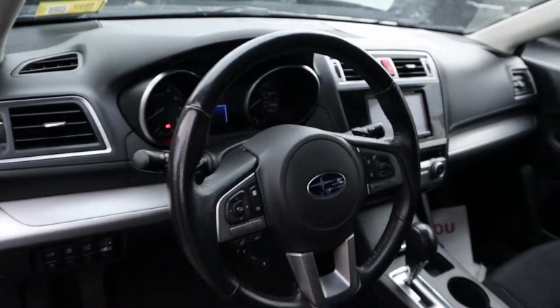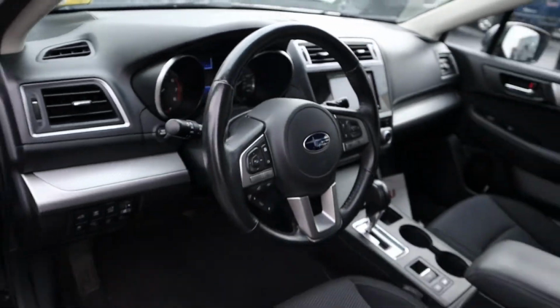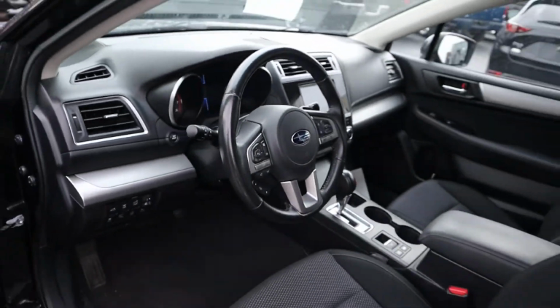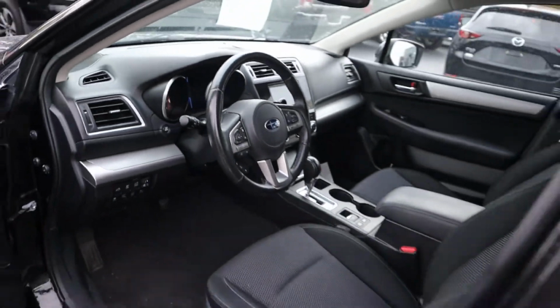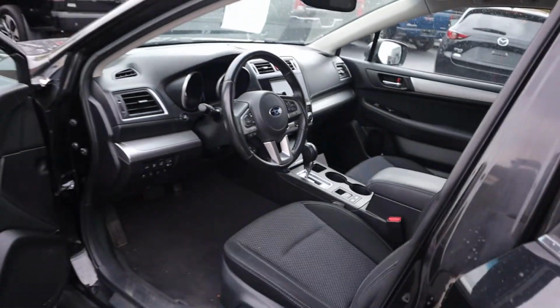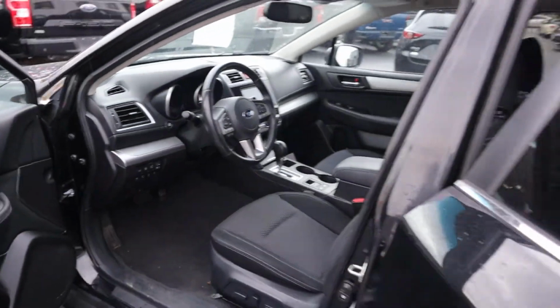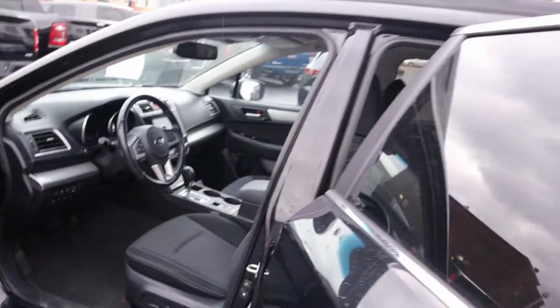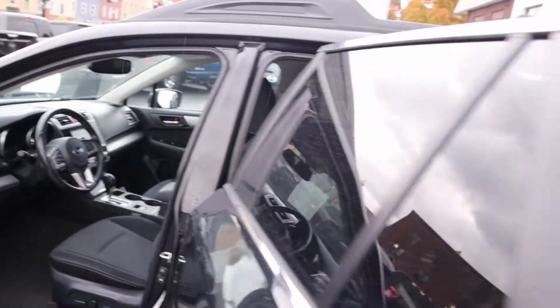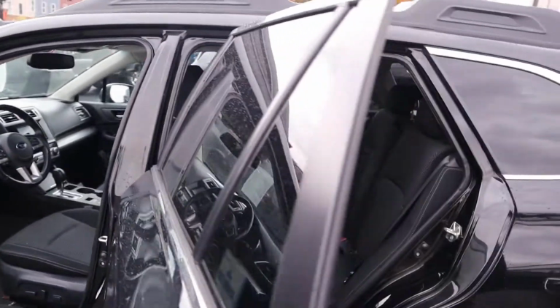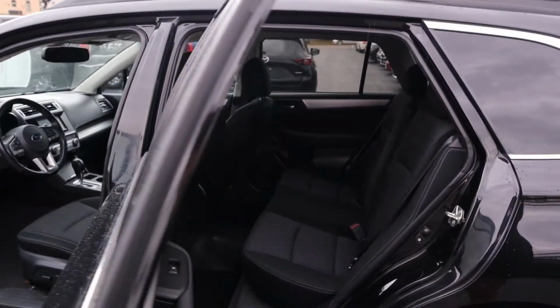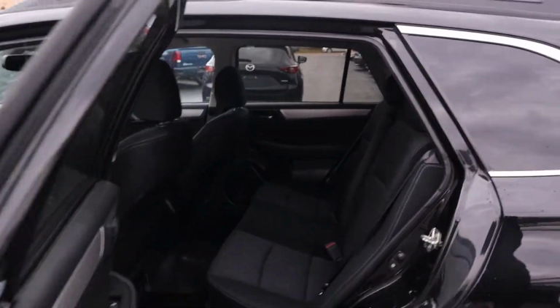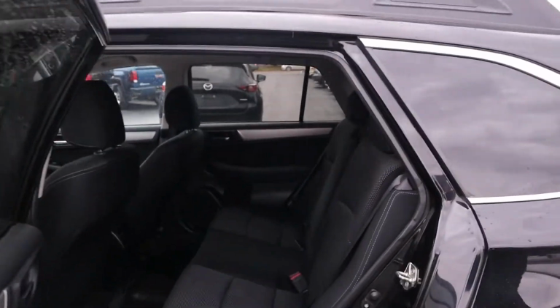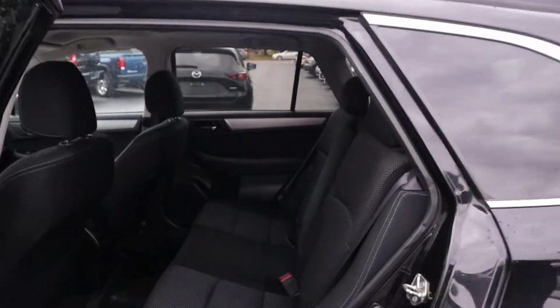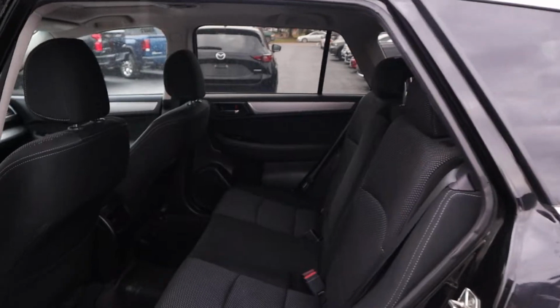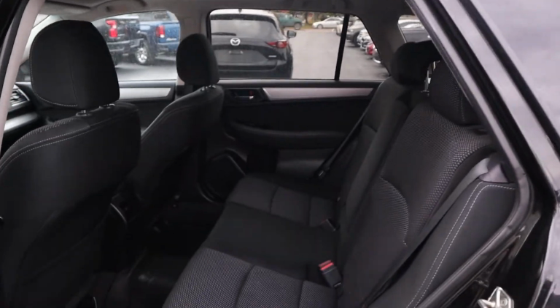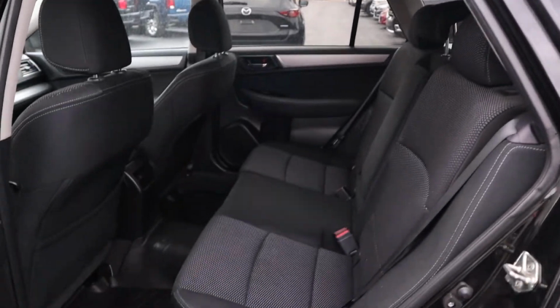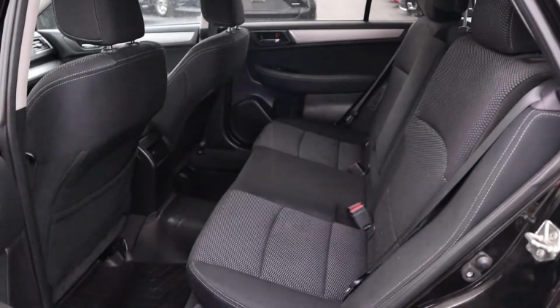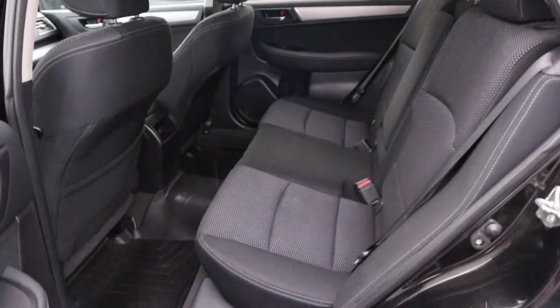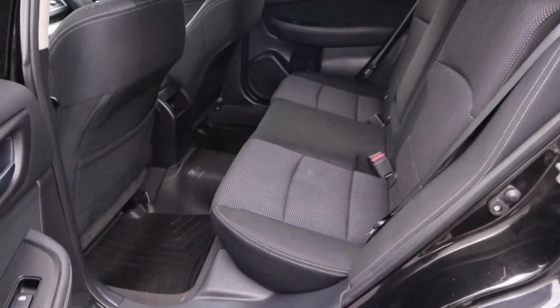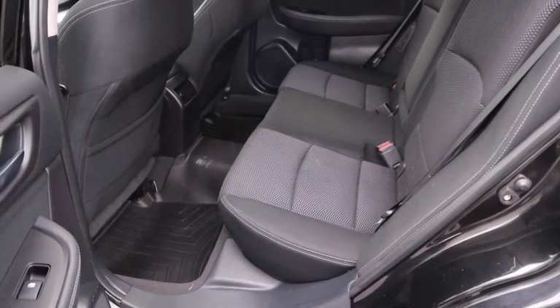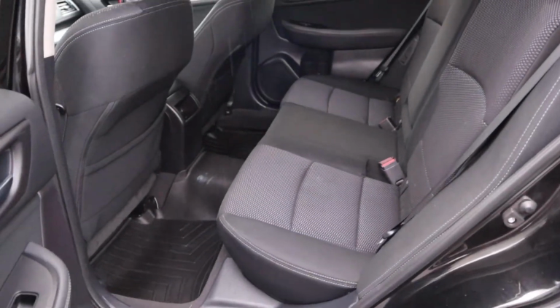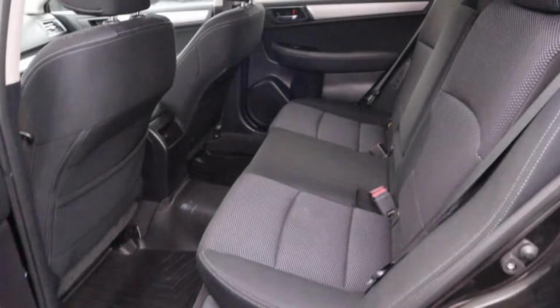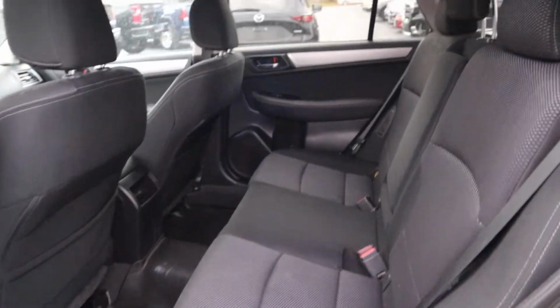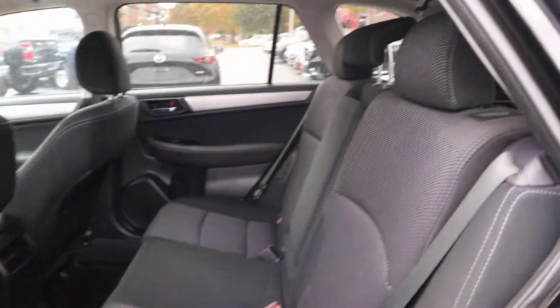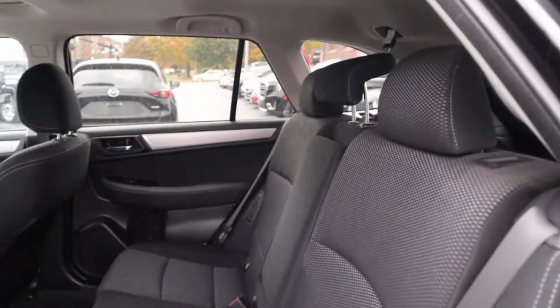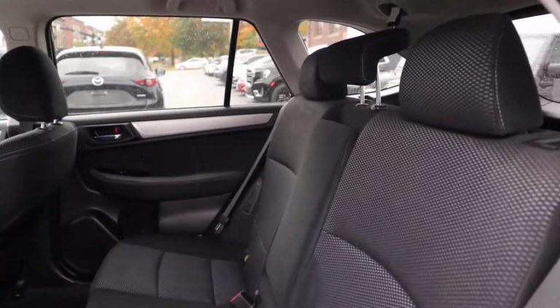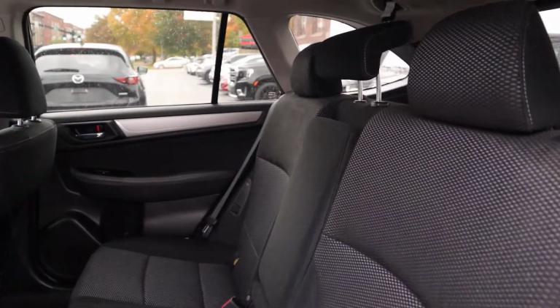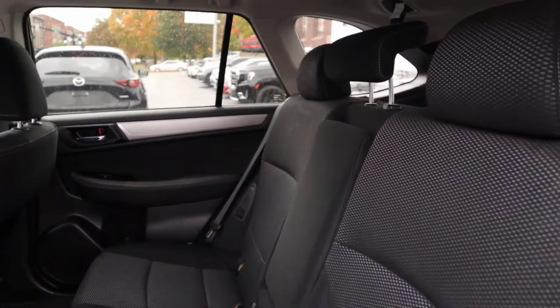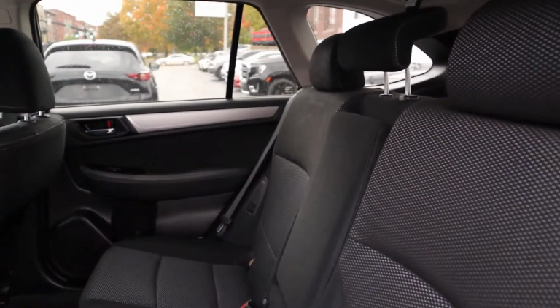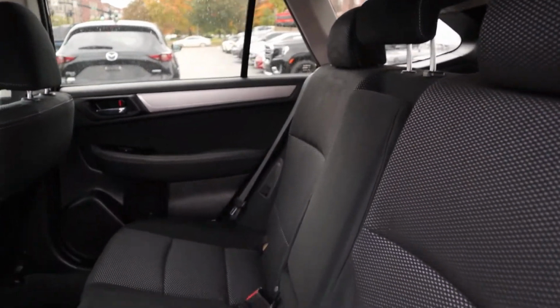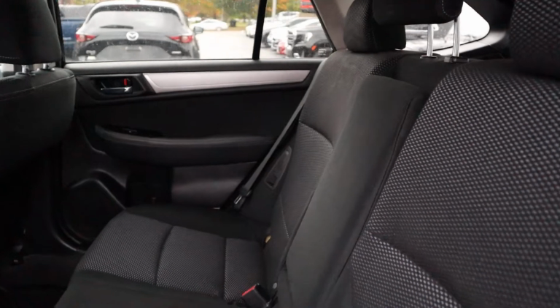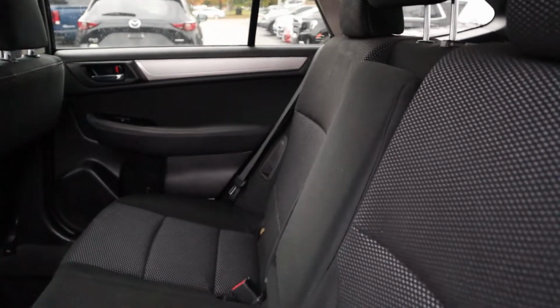If we take a look into the back here you can see there is a good bit of room here as well, along with a centerpiece that does fold down for cup holders.